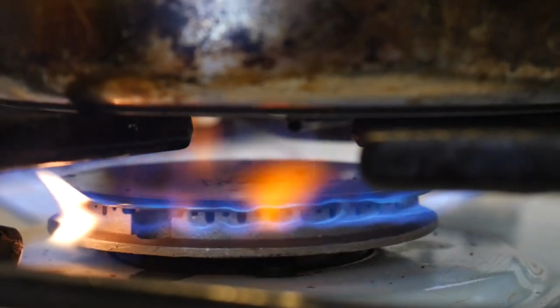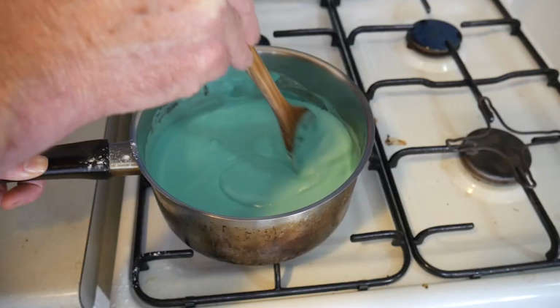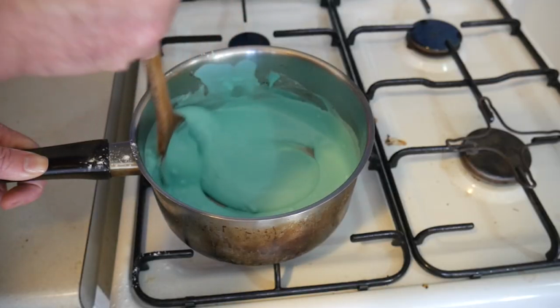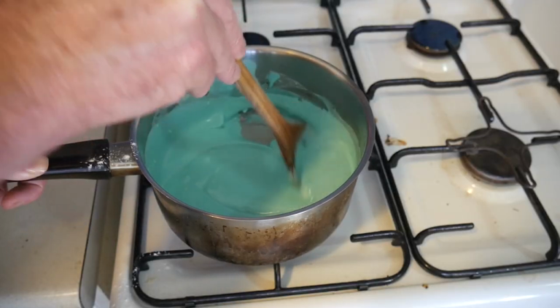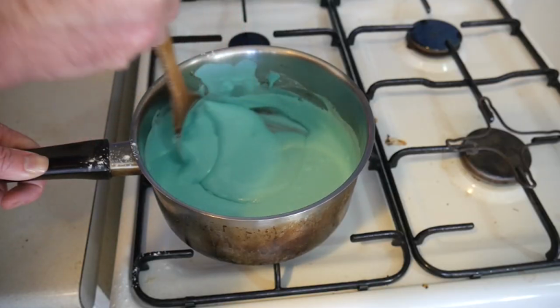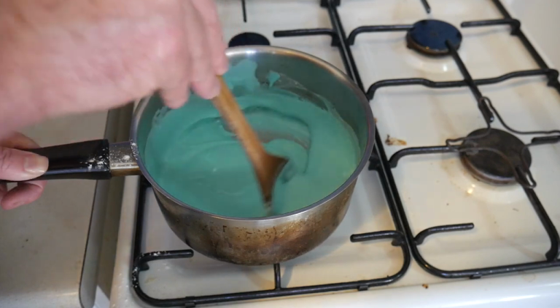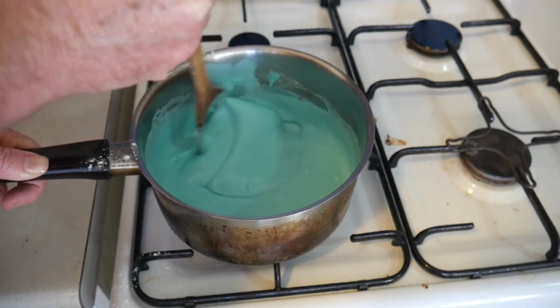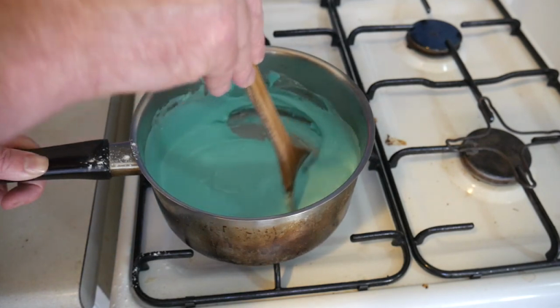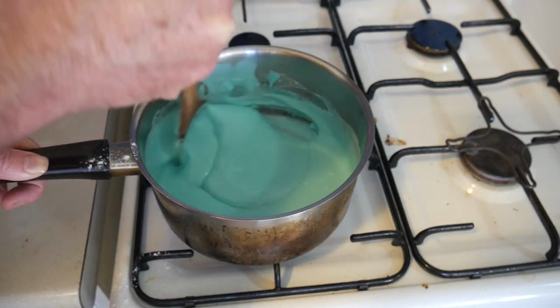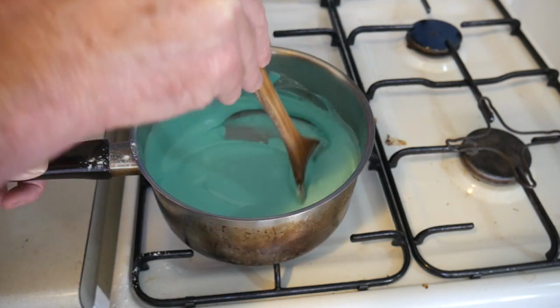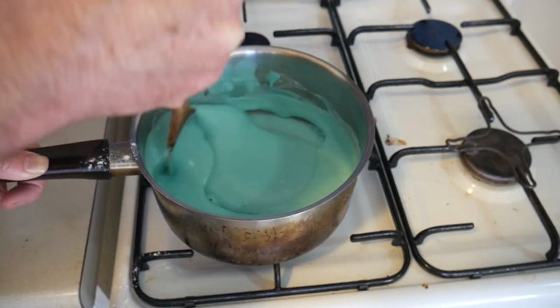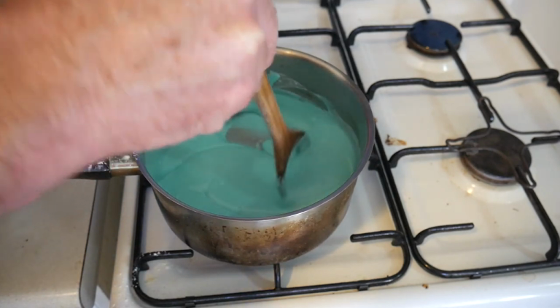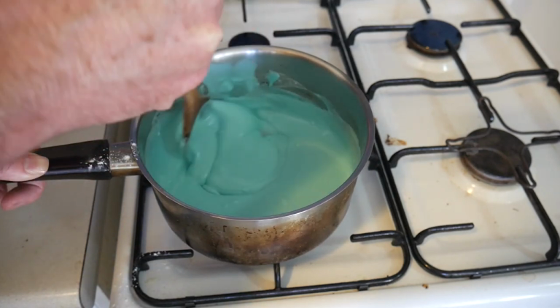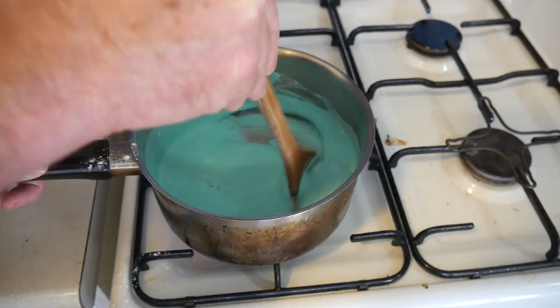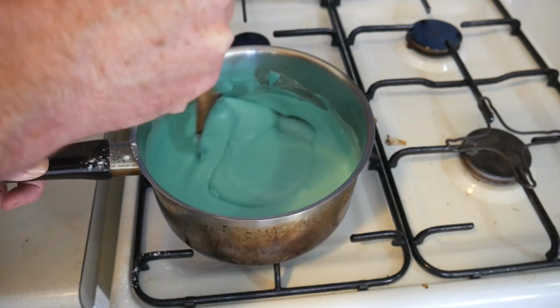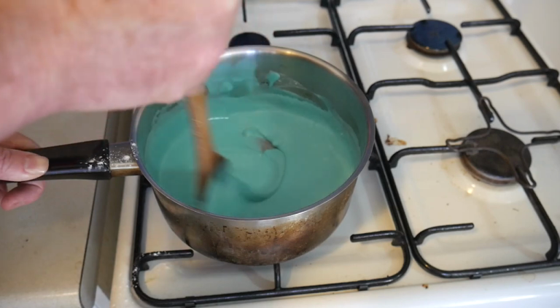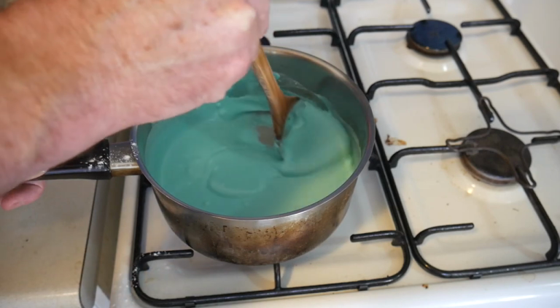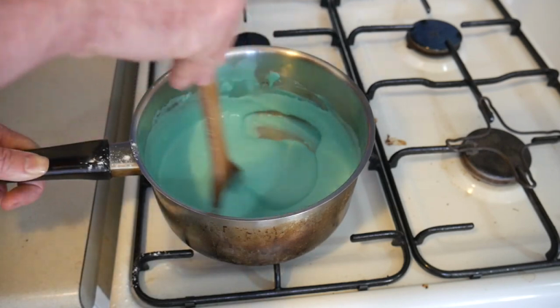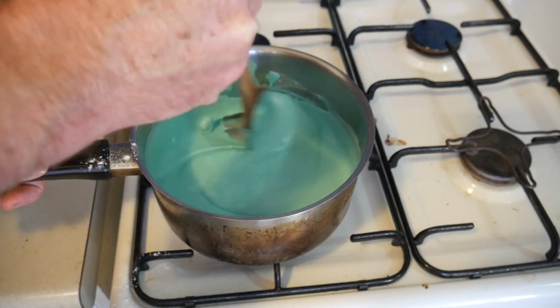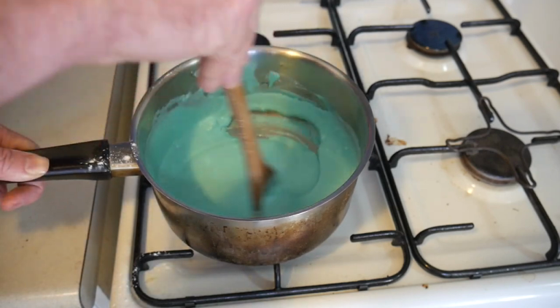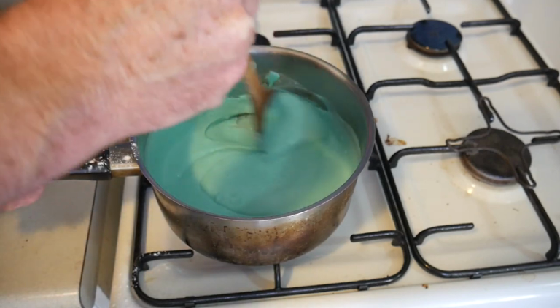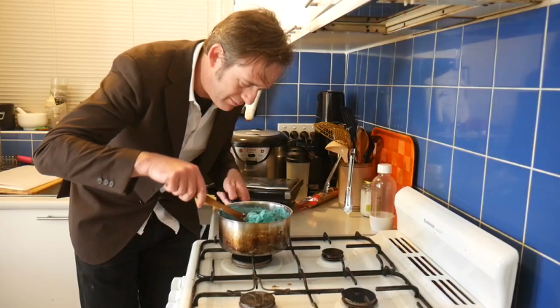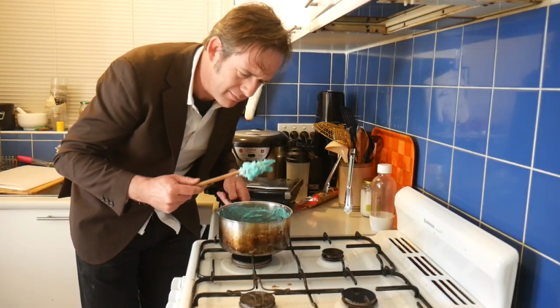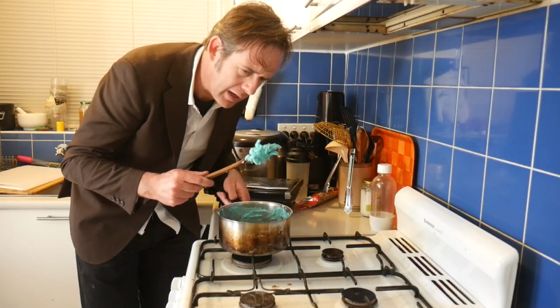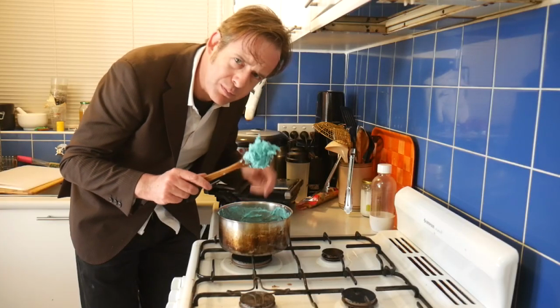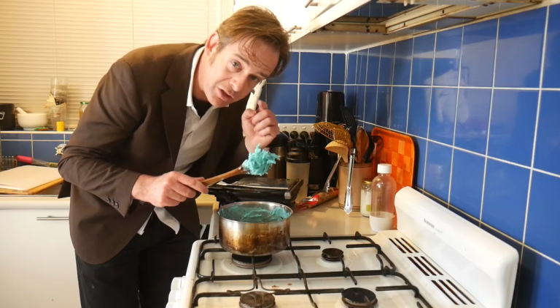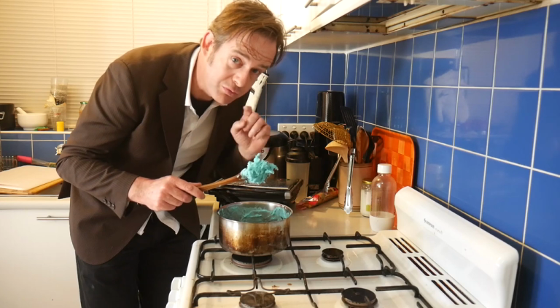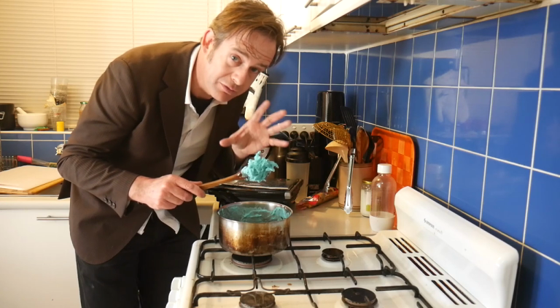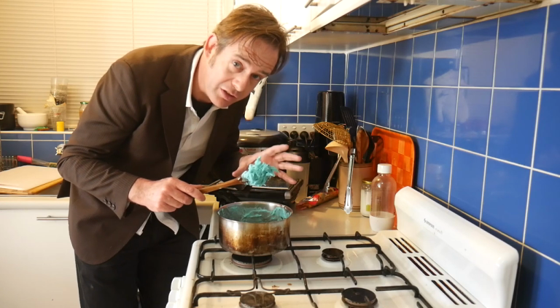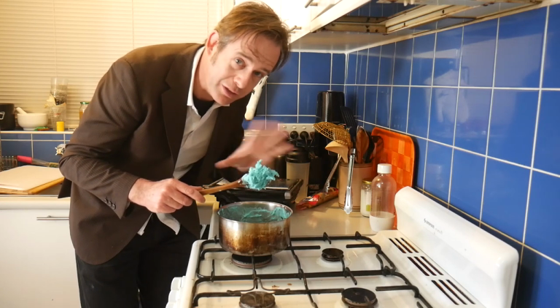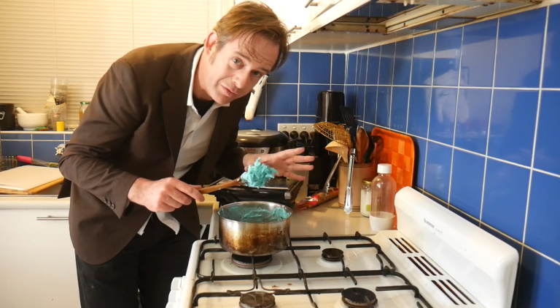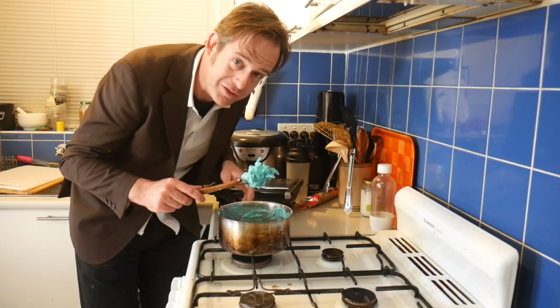The mixture will start to become sticky and begin to form lumps. Eventually, it will clump together as you mix it, pulling away from the sides of the saucepan. And at this point, the dough is really, really hot, so let it cool before you touch it.